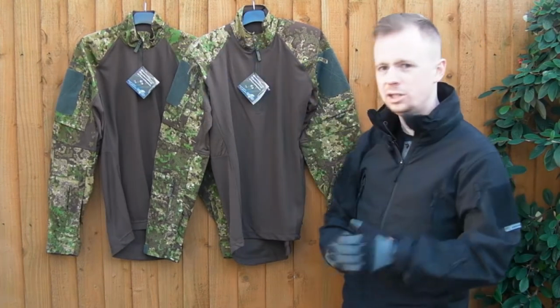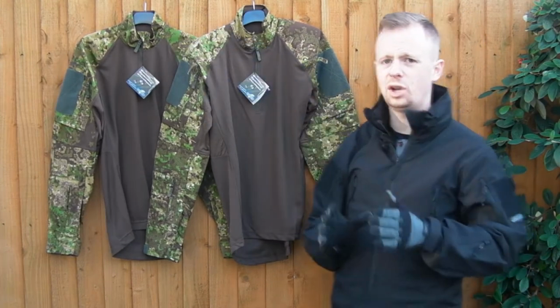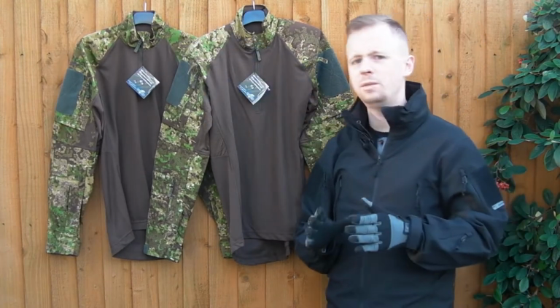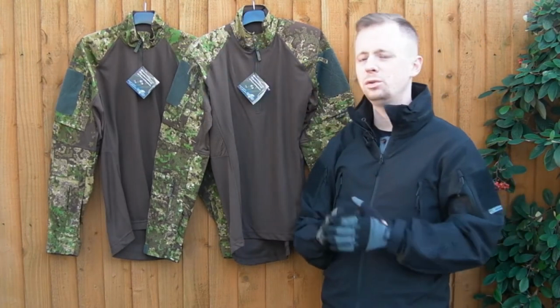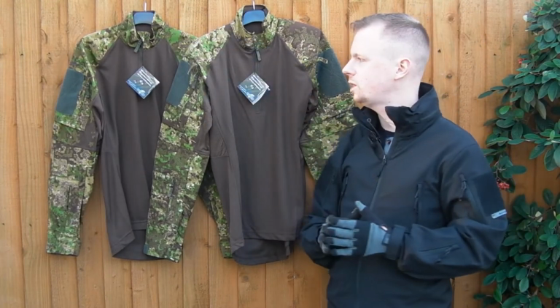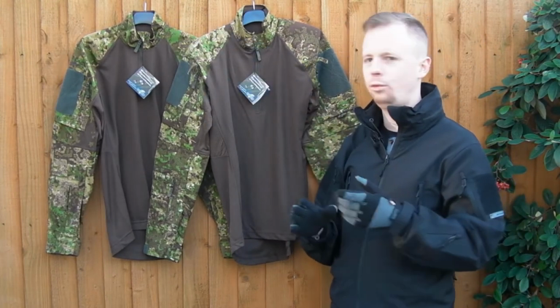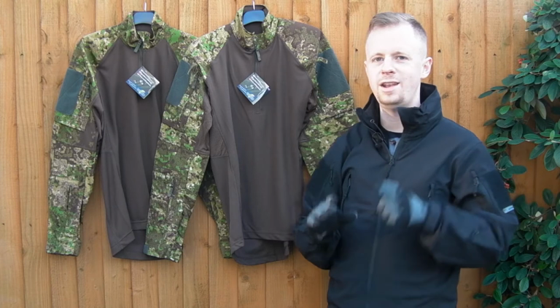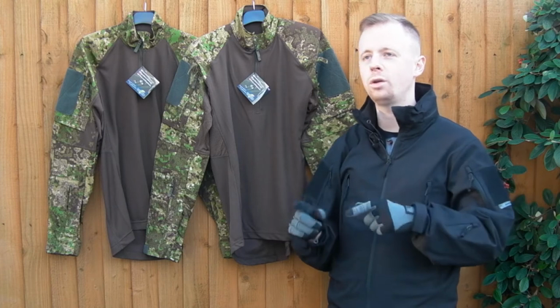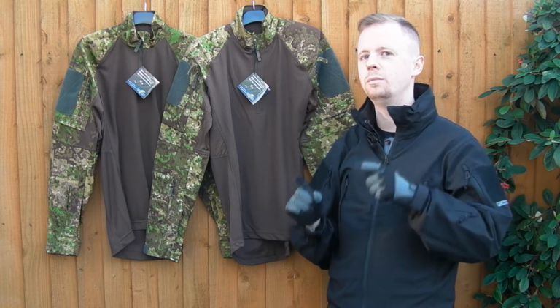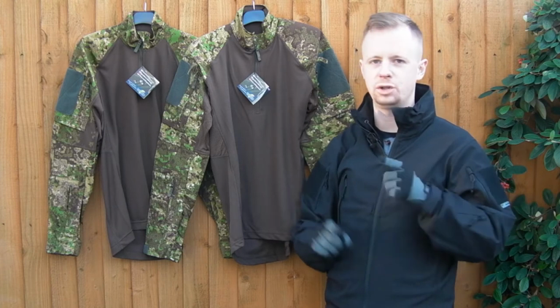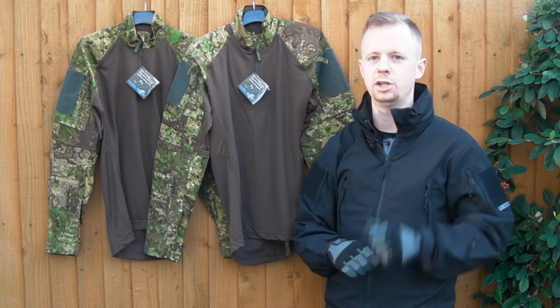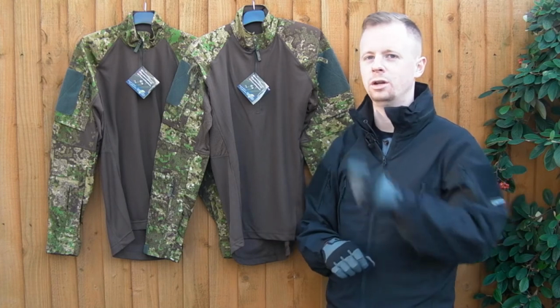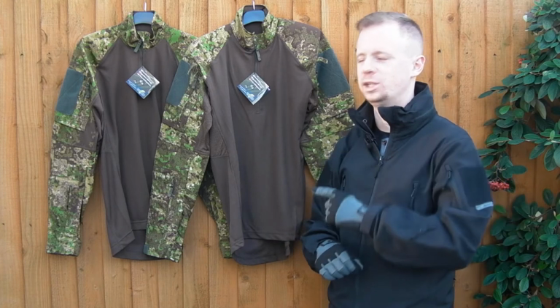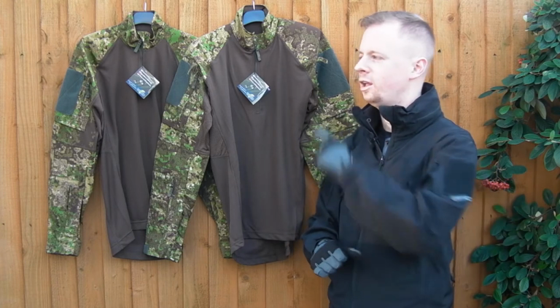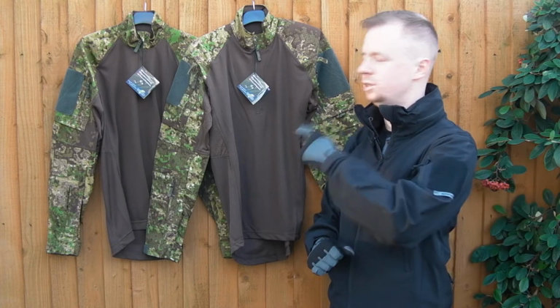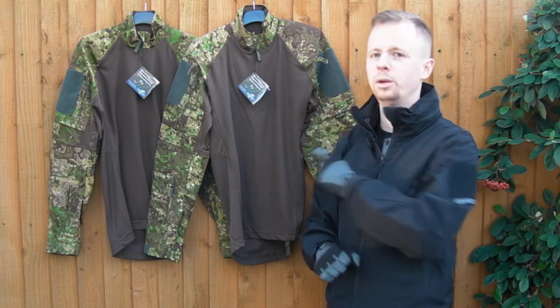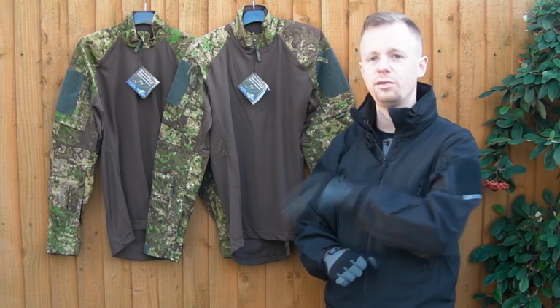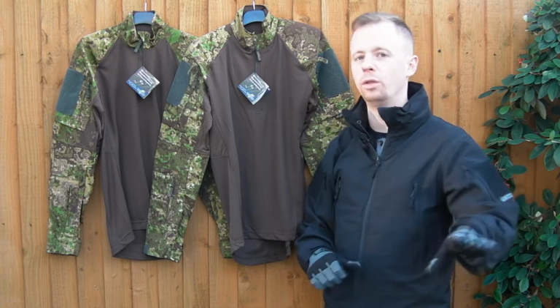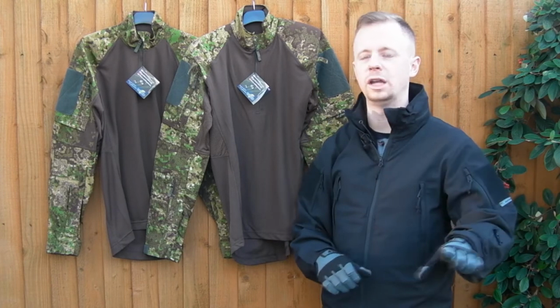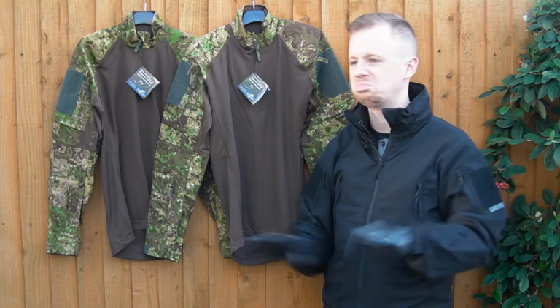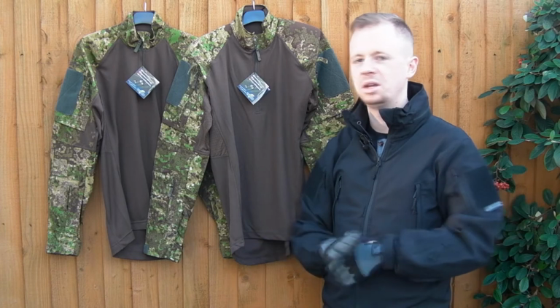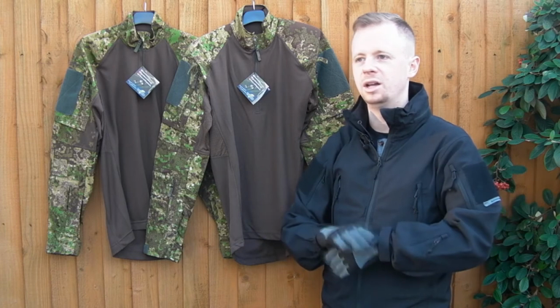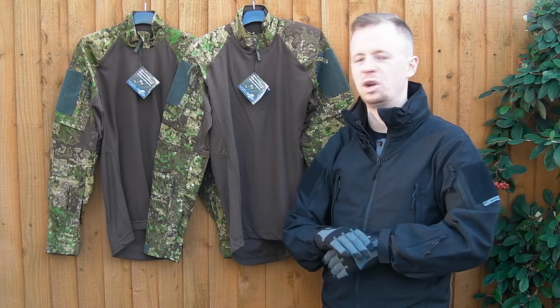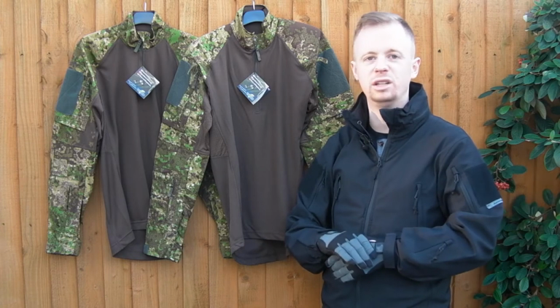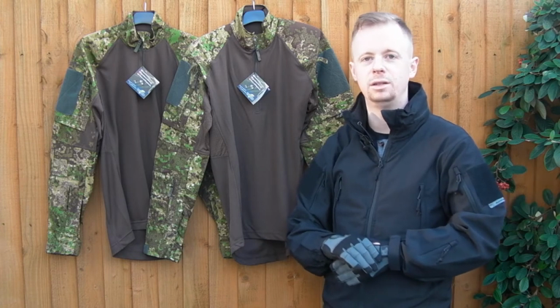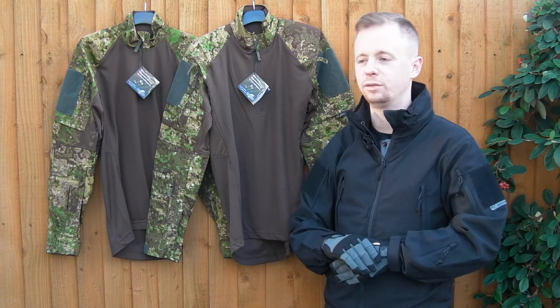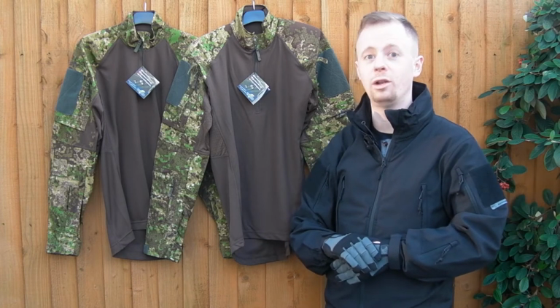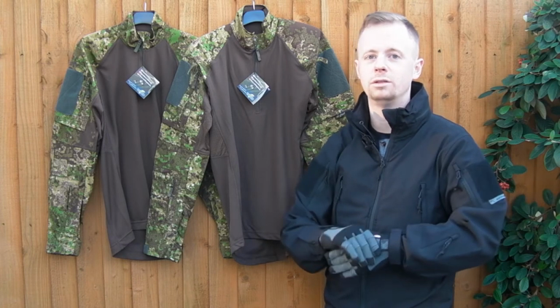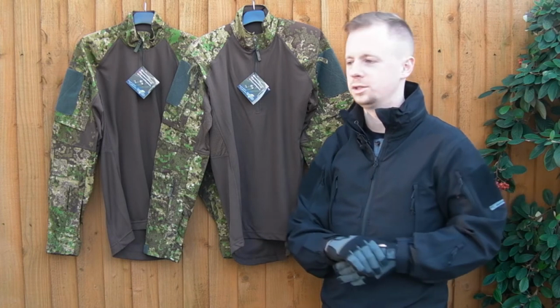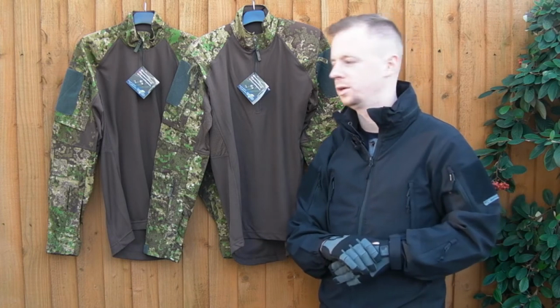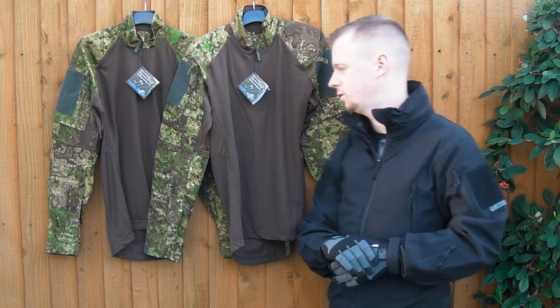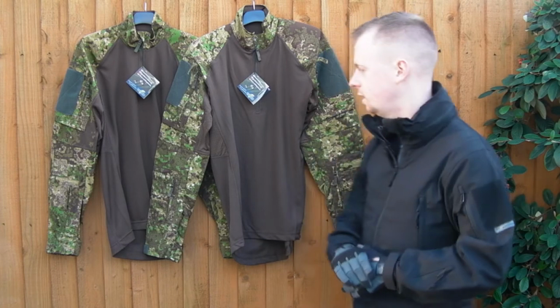Personally, design and materials-wise, for a non-military application combat shirt, this is probably my favourite on the market, bar none, really — and I've tried a lot, so I don't say that too lightly.